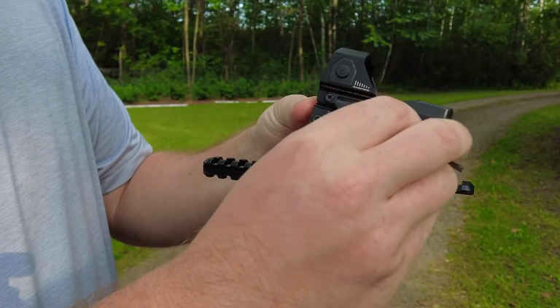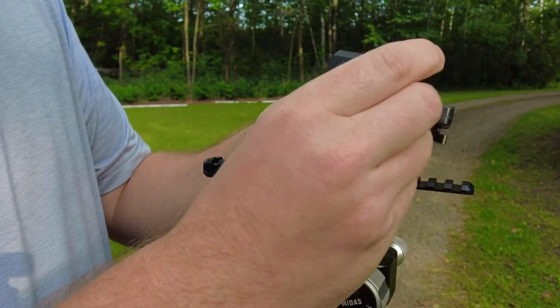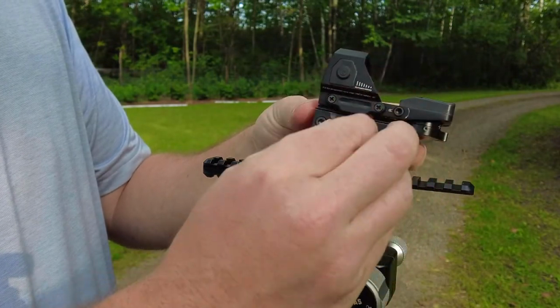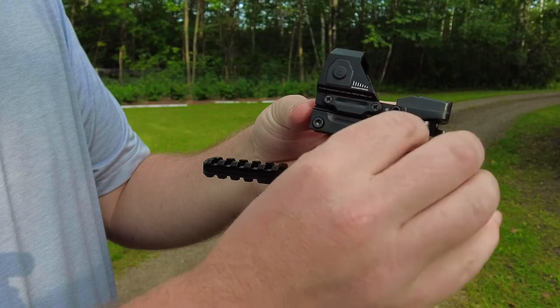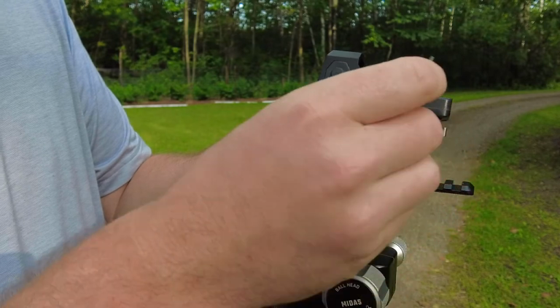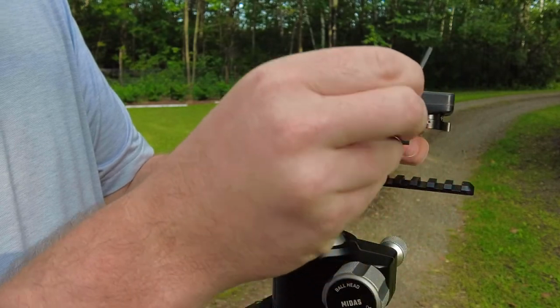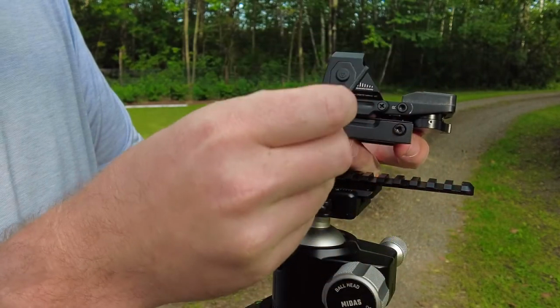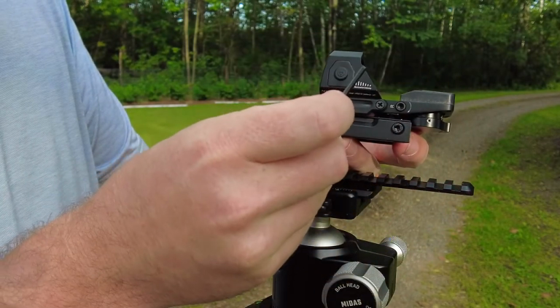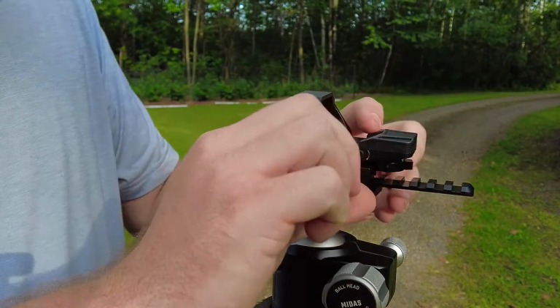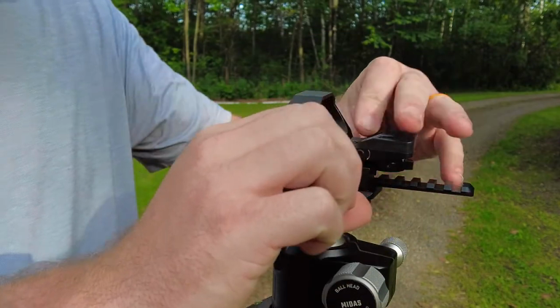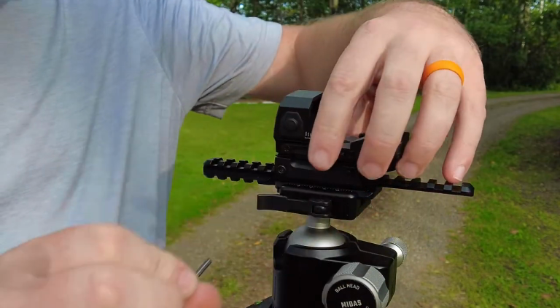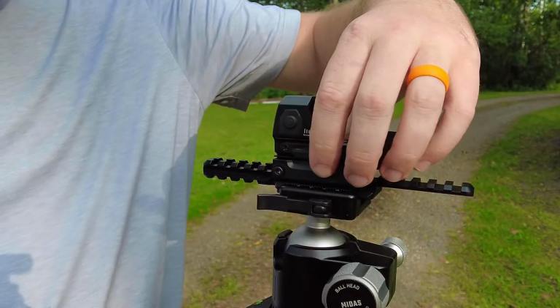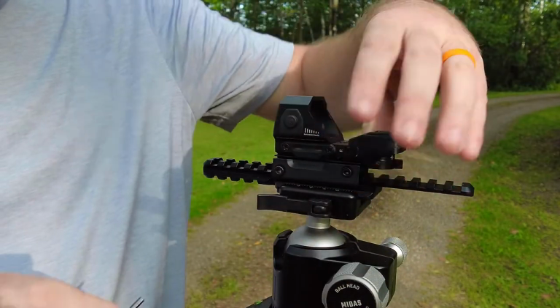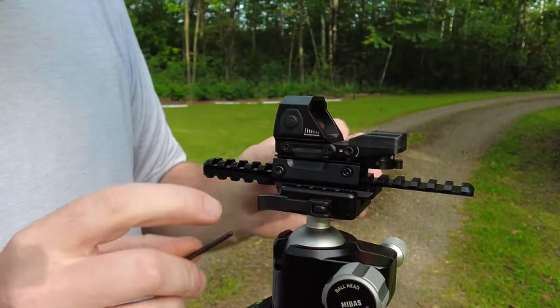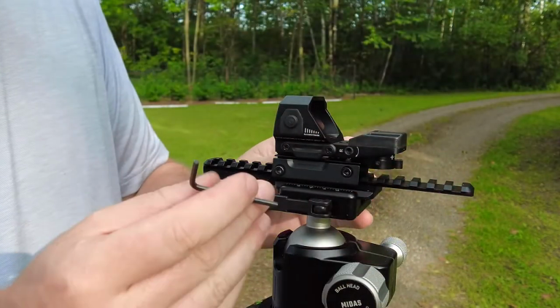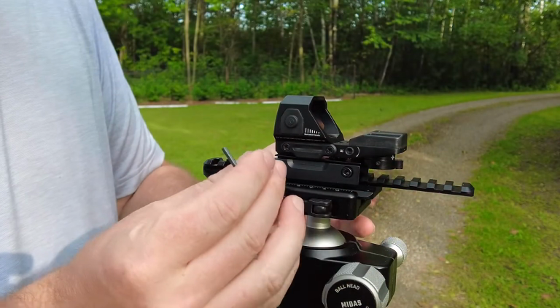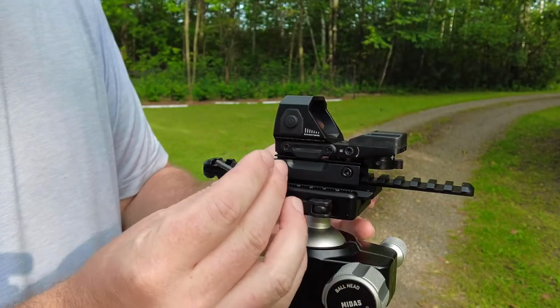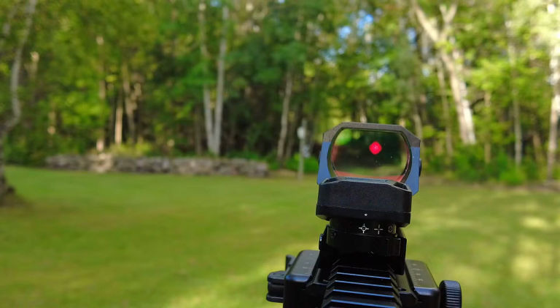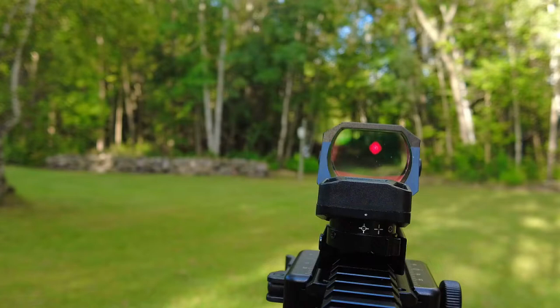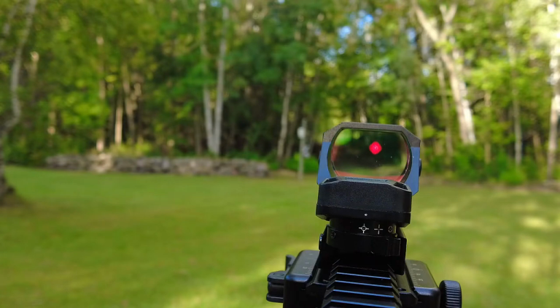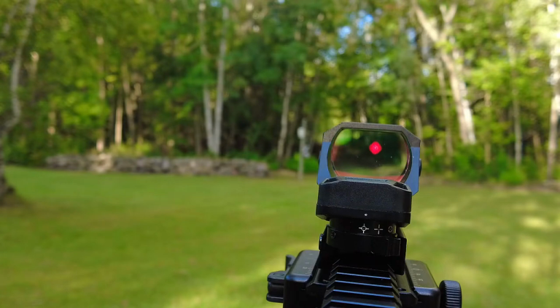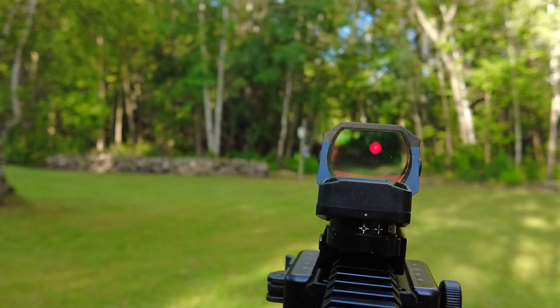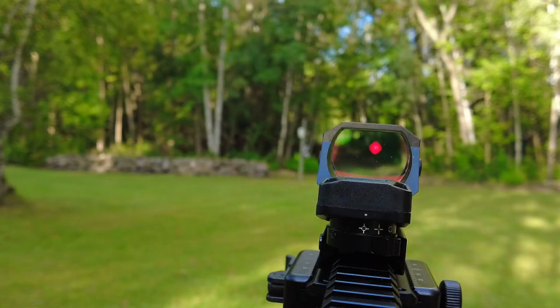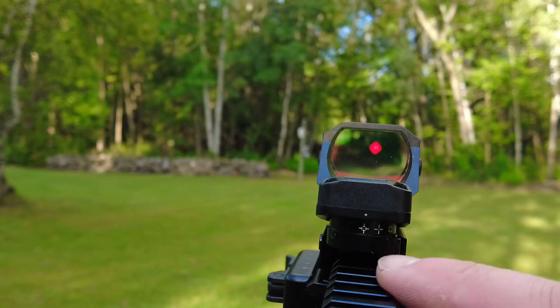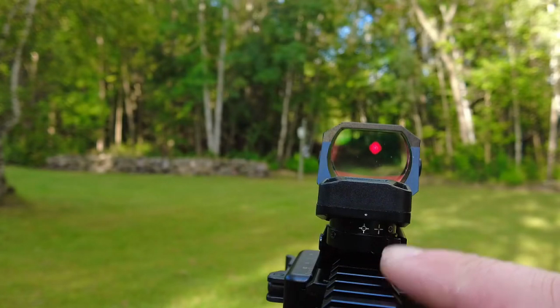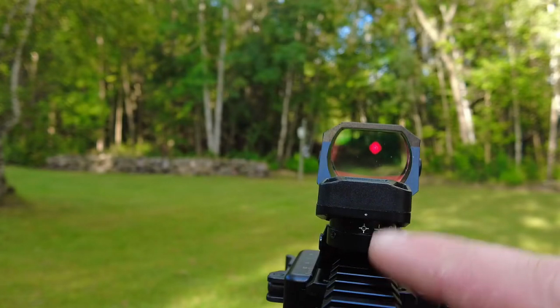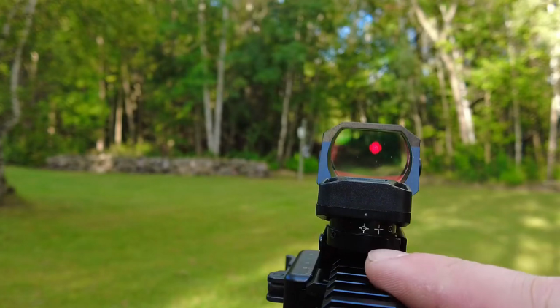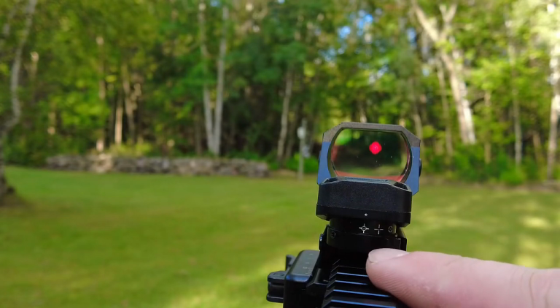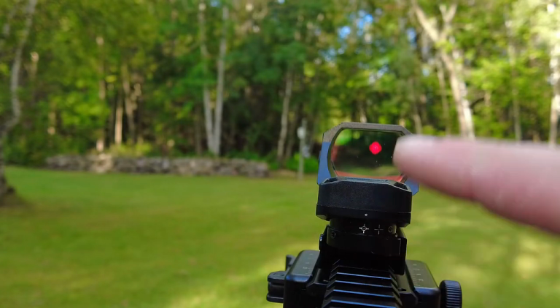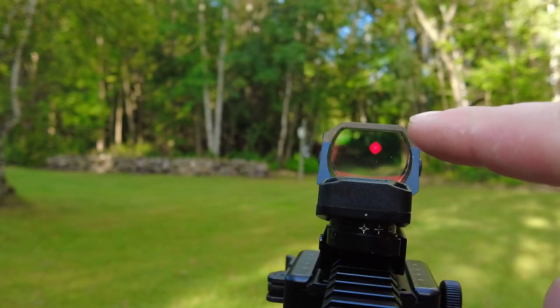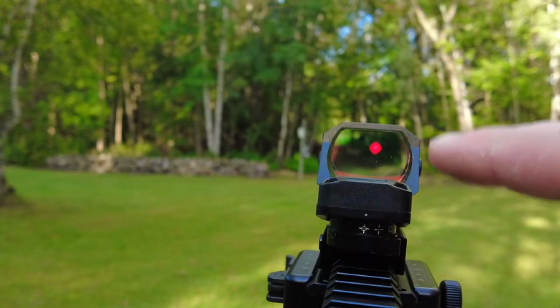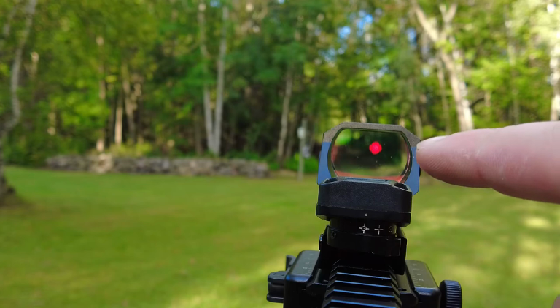I'm going to go ahead and mount it on a Sunway Photo rail here just so you can get an idea of what it's like to look through it. If you're looking at the bottom — I'm zoomed in right here and not focused on the reticle, so don't worry about that blur.